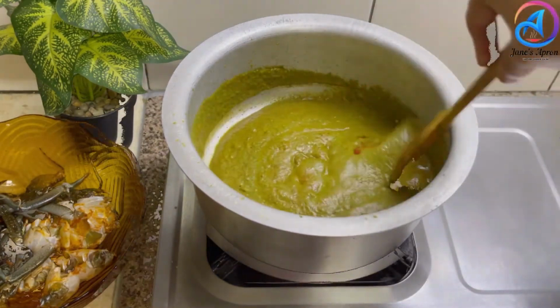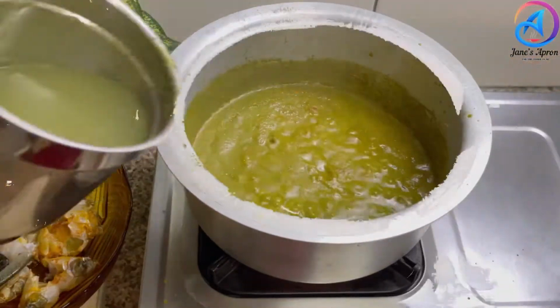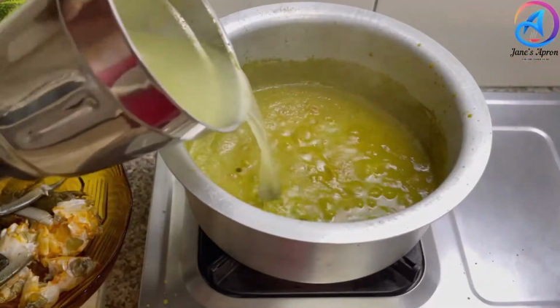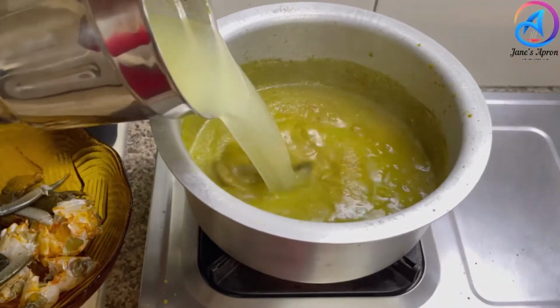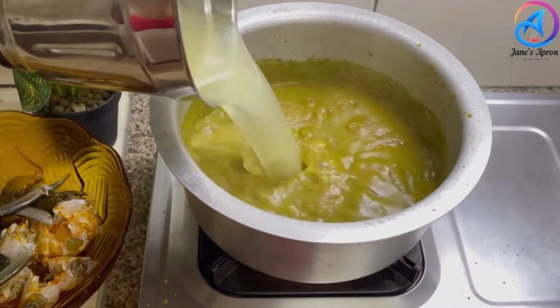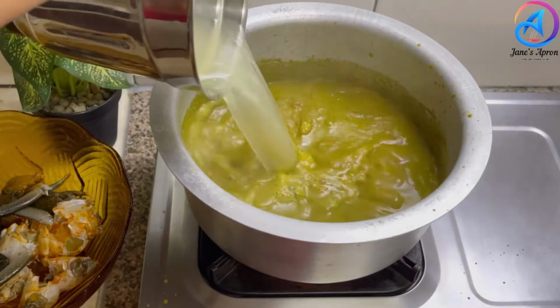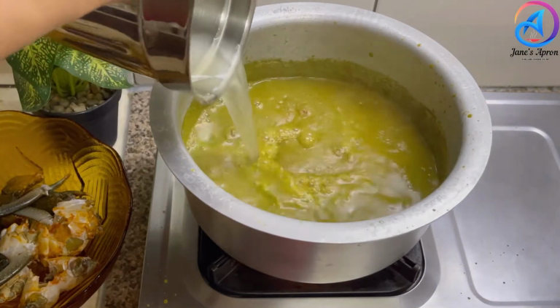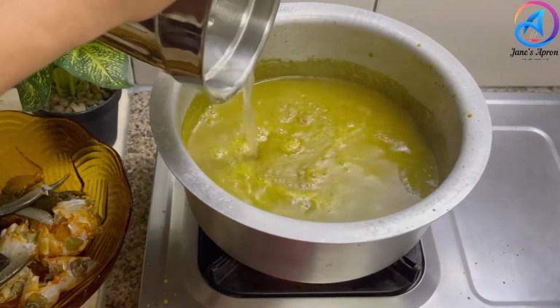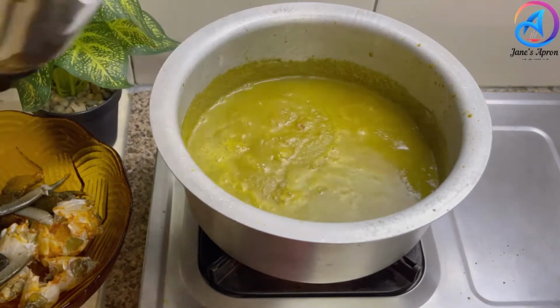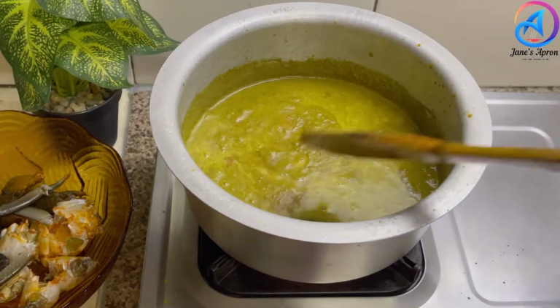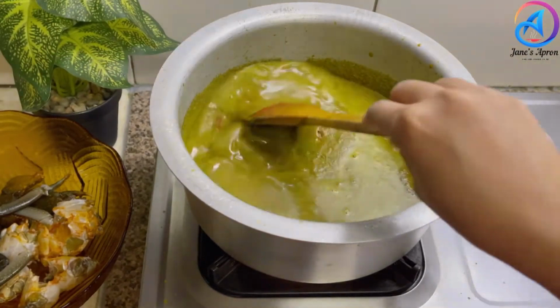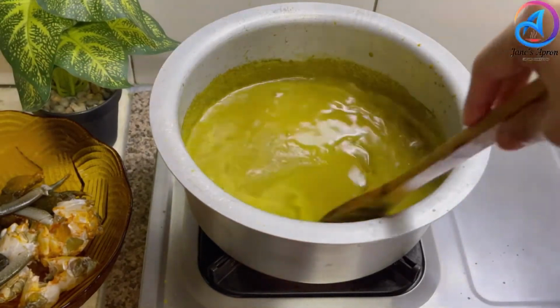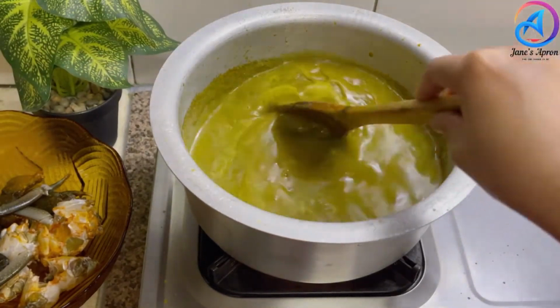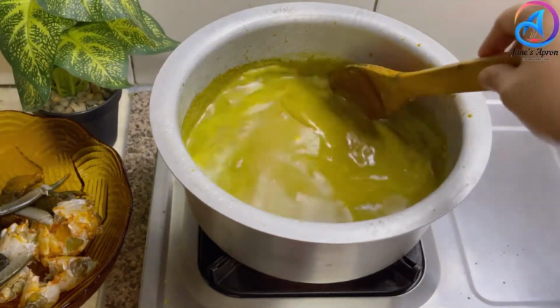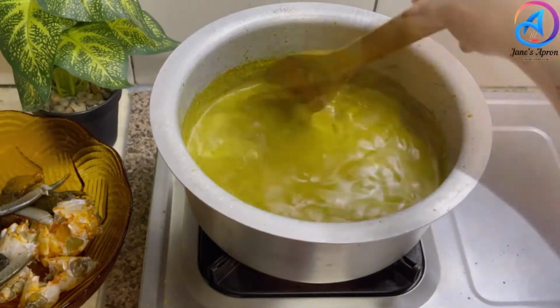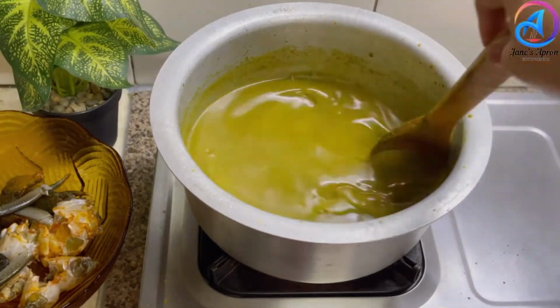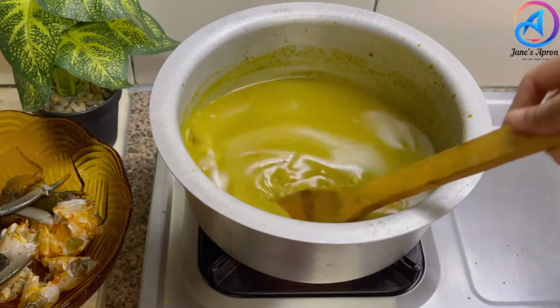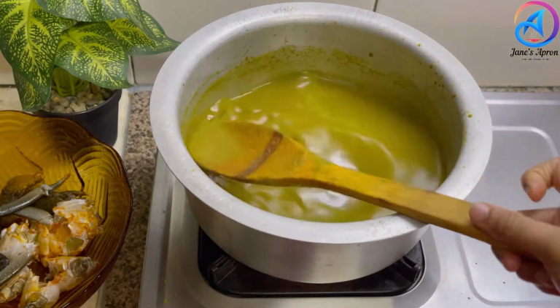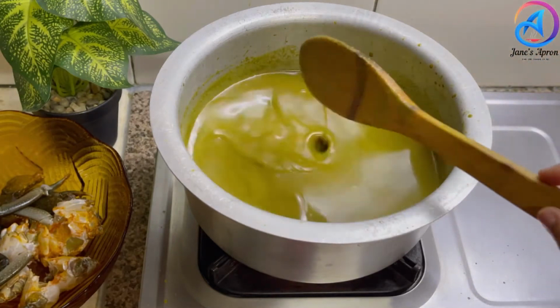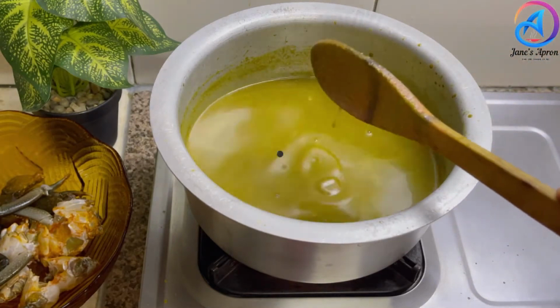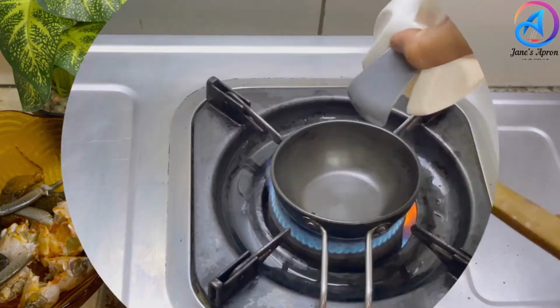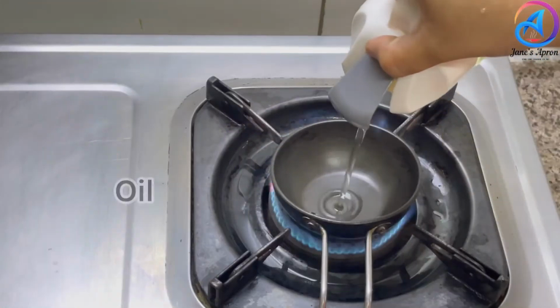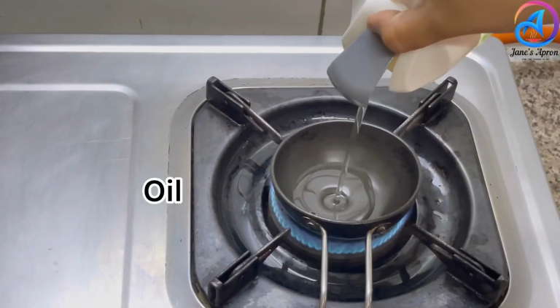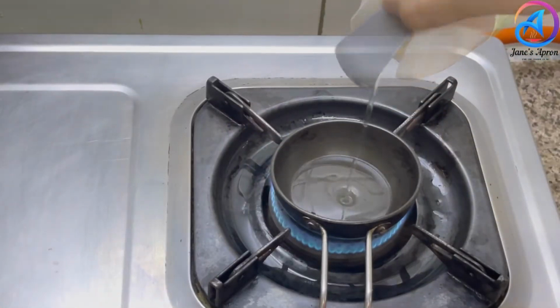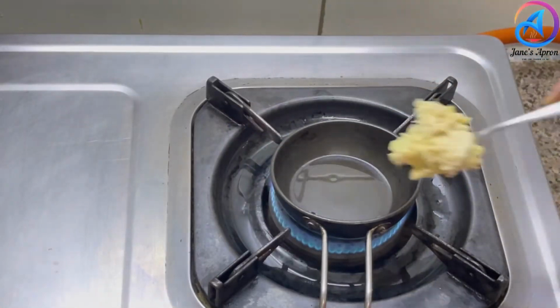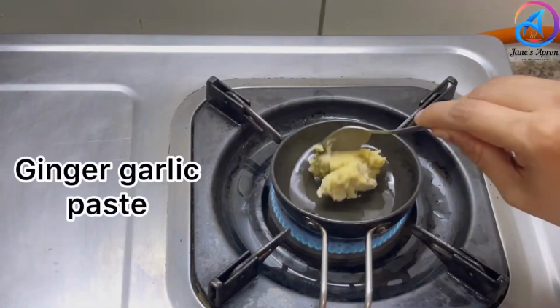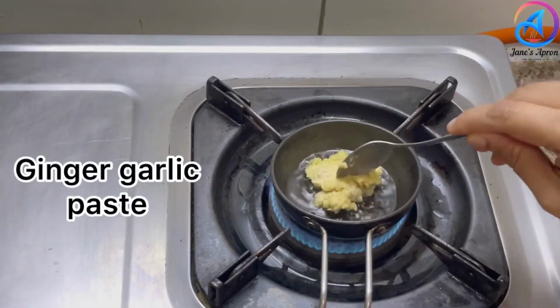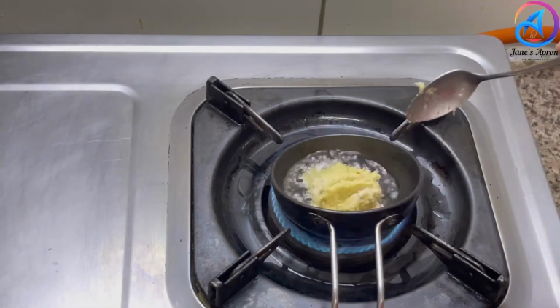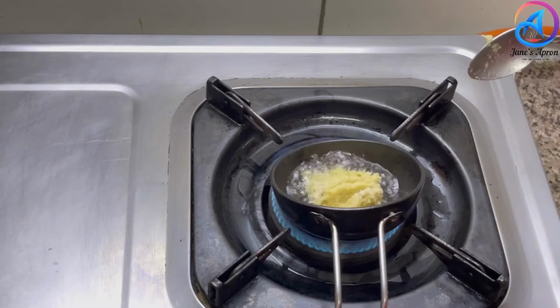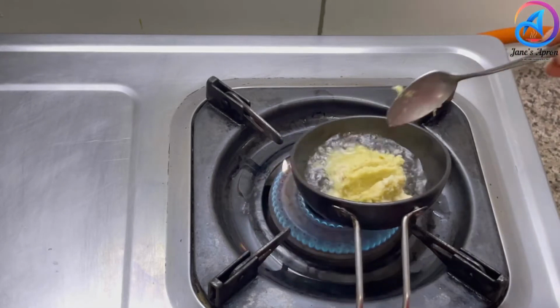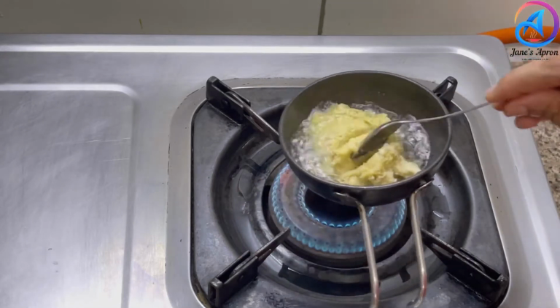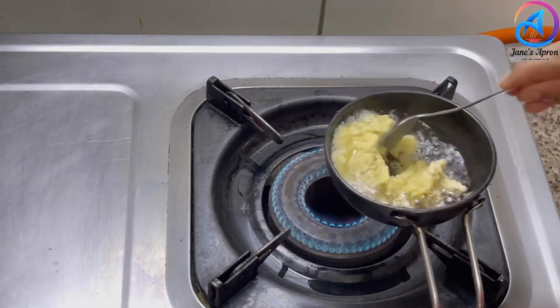I didn't want to waste any of that green masala, so I poured some water into the mixing jar and got all the masala out into the kadai. I forgot to add ginger garlic paste at the beginning, so I'm adding it now.